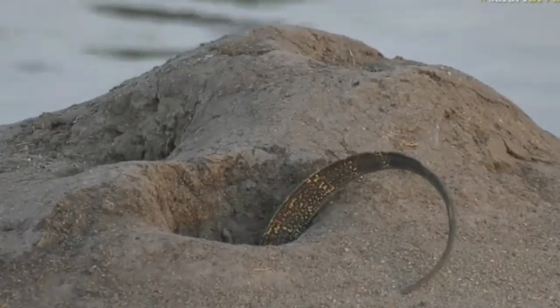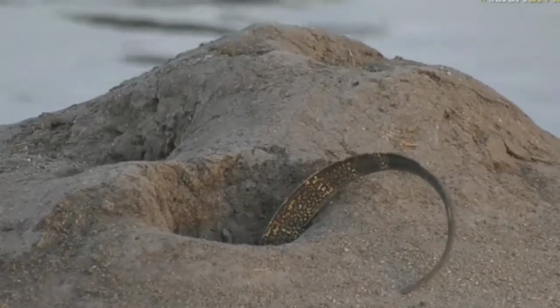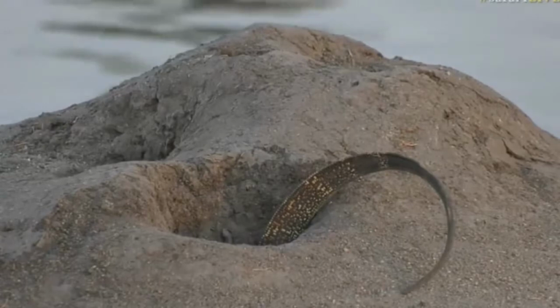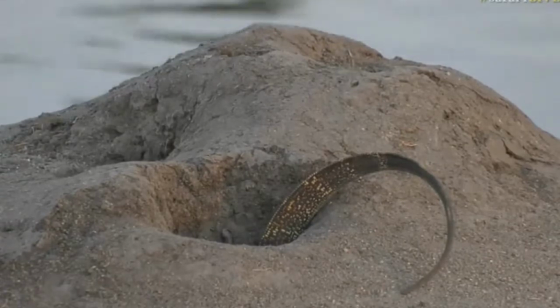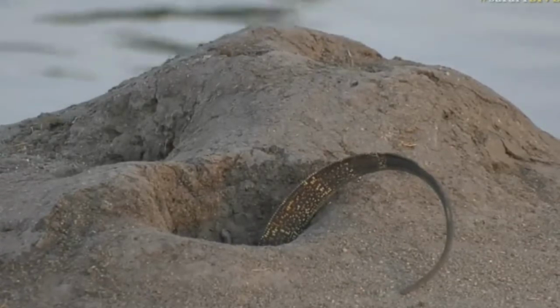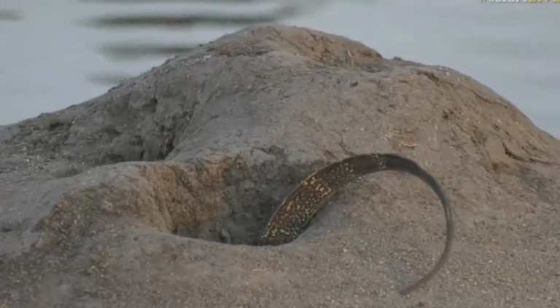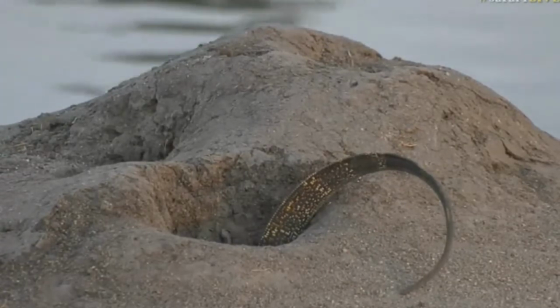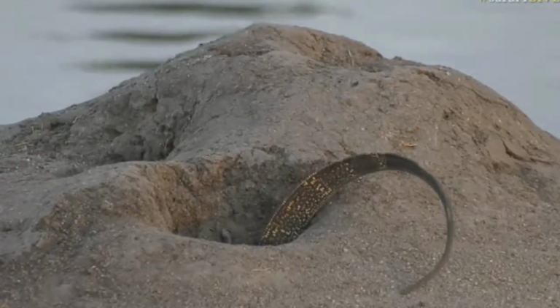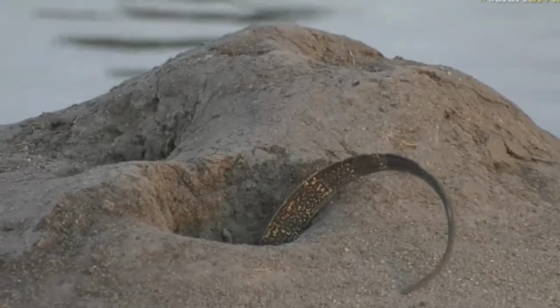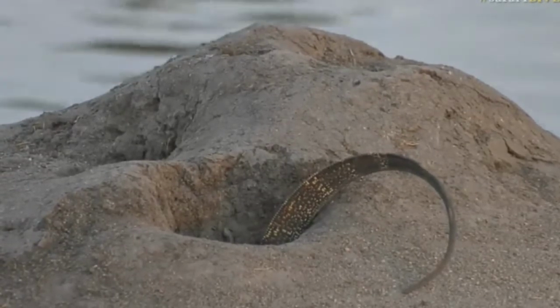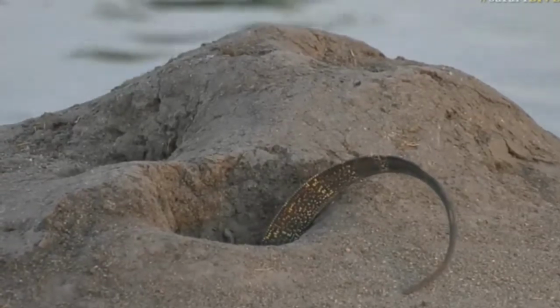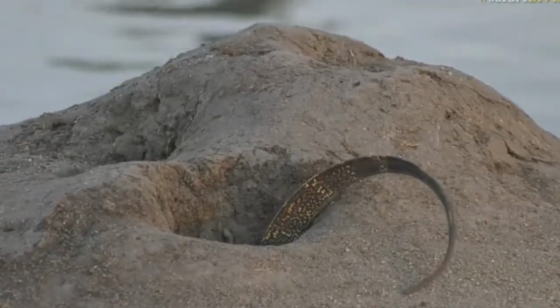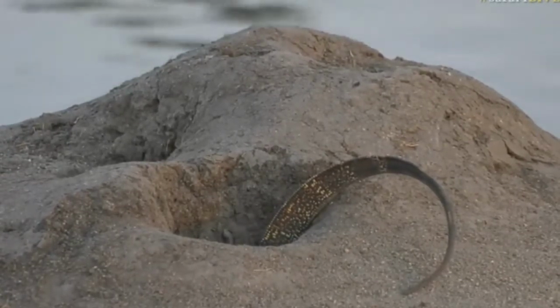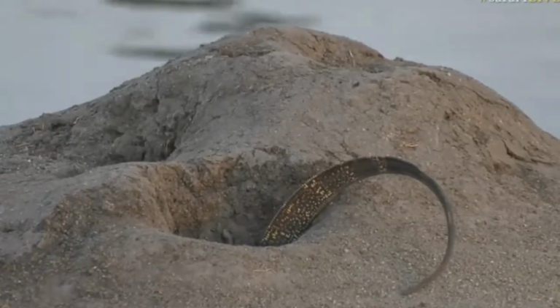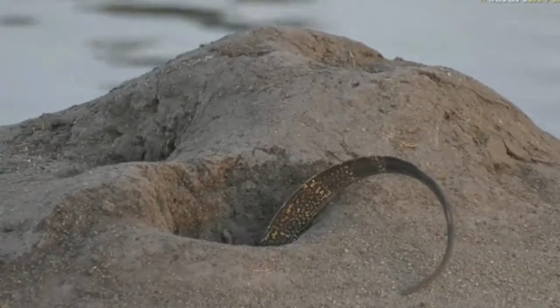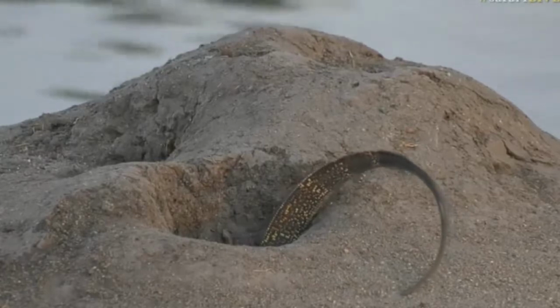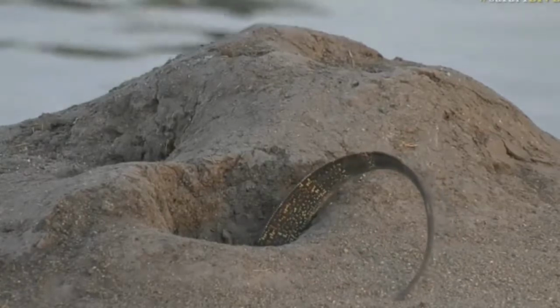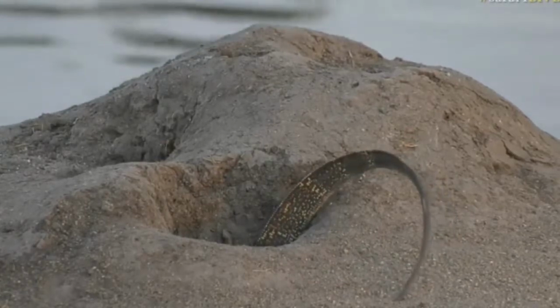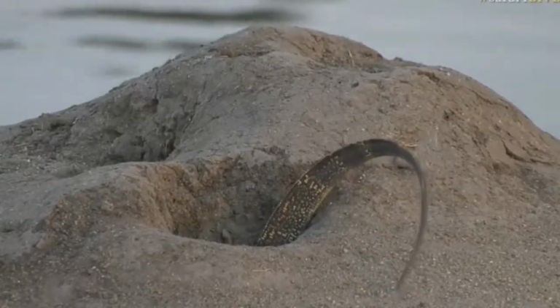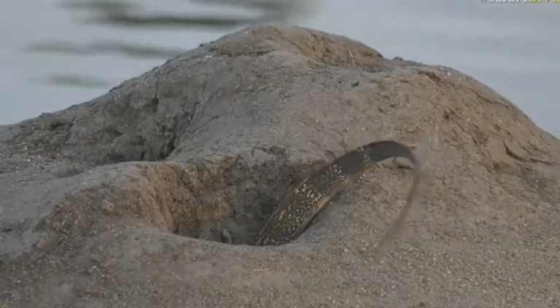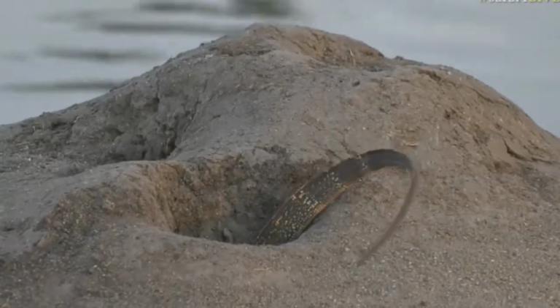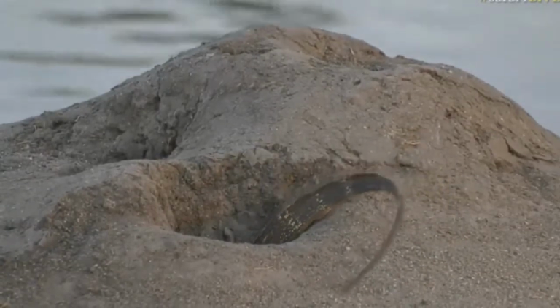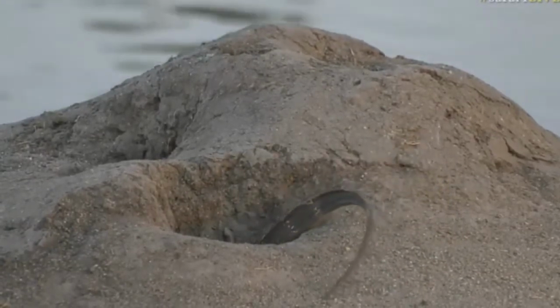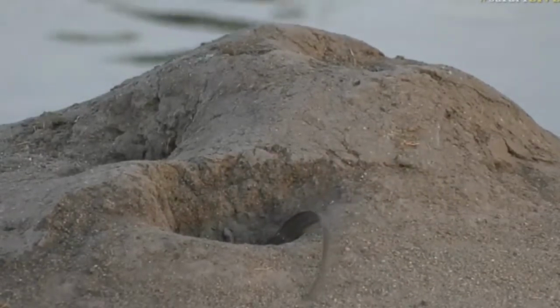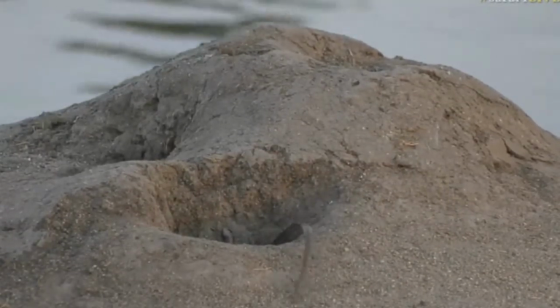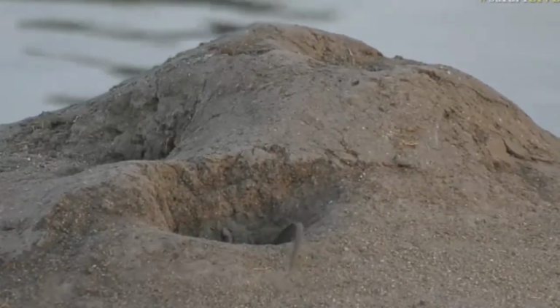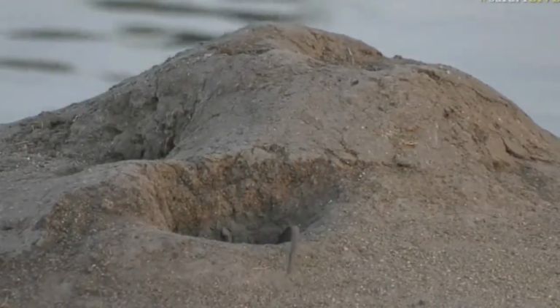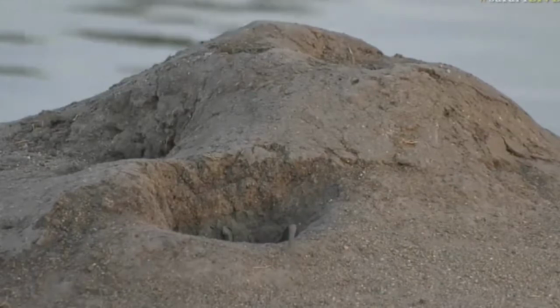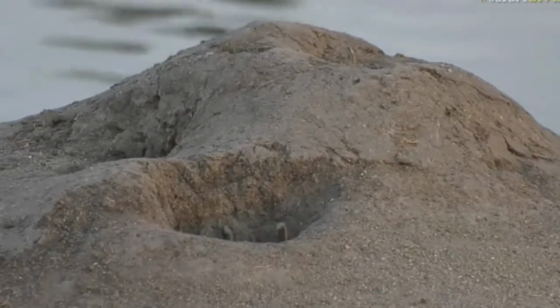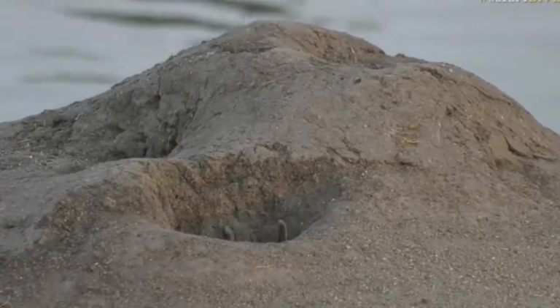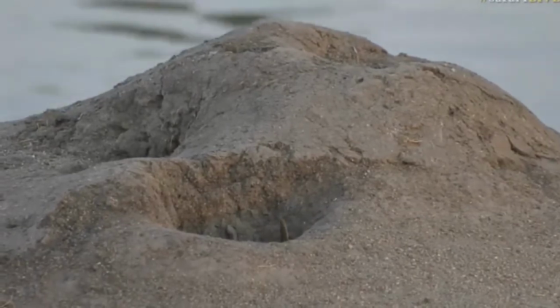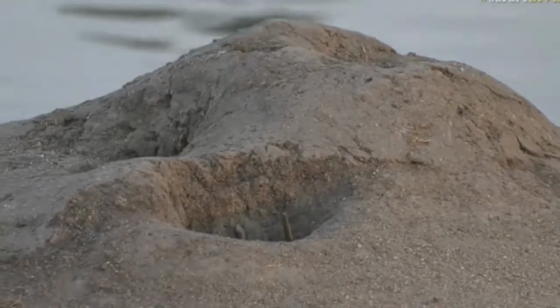Perhaps it's going to outgrow its home and it's going to have to find another spot. But don't worry — there are many potential houses out here, especially if you are a water monitor or a reptile of any sort. There are lots of big fallen trees that they can live in.